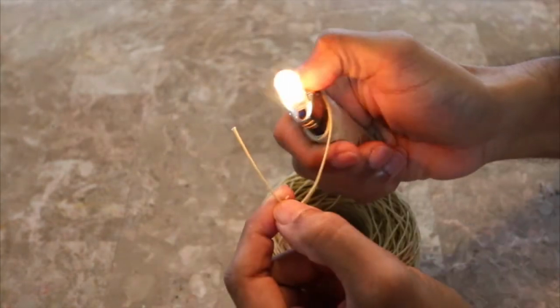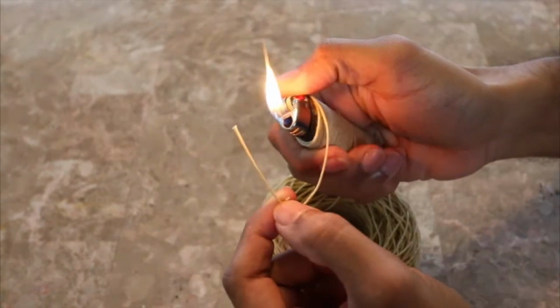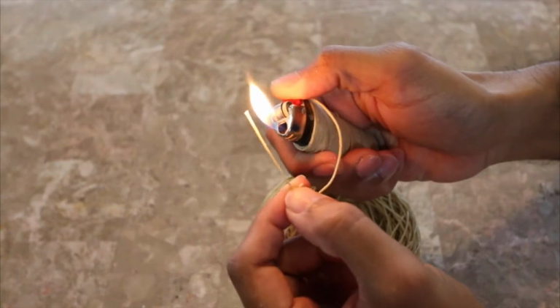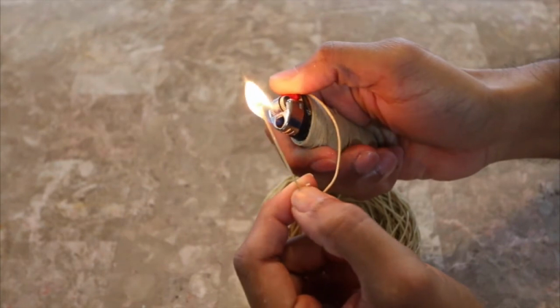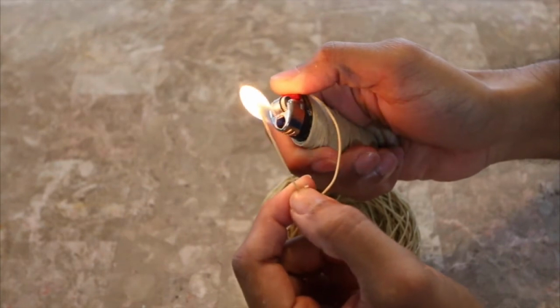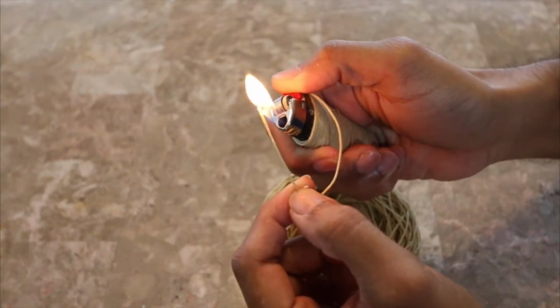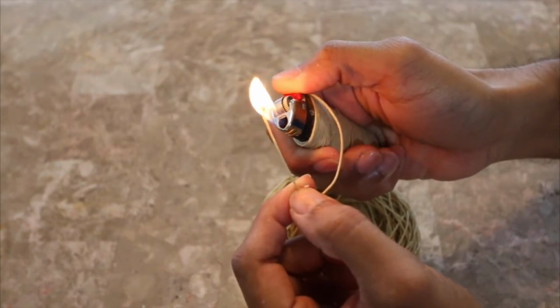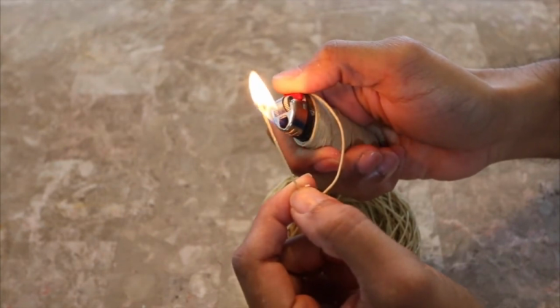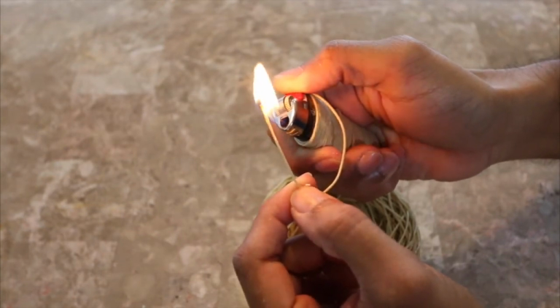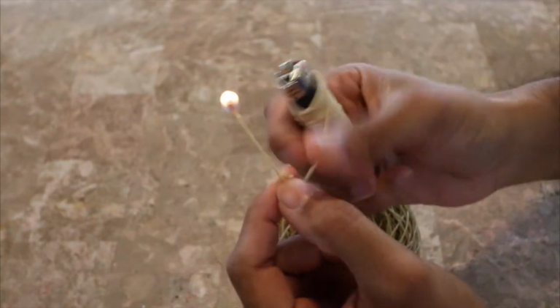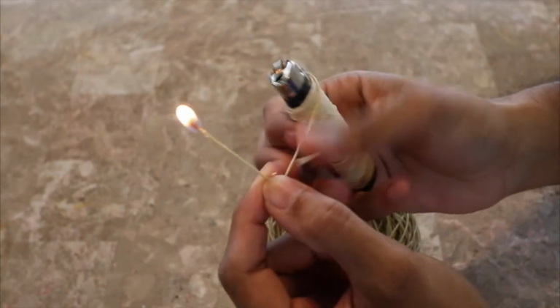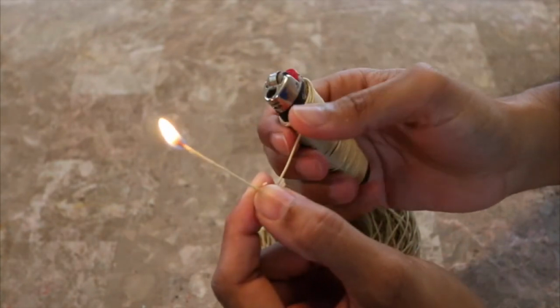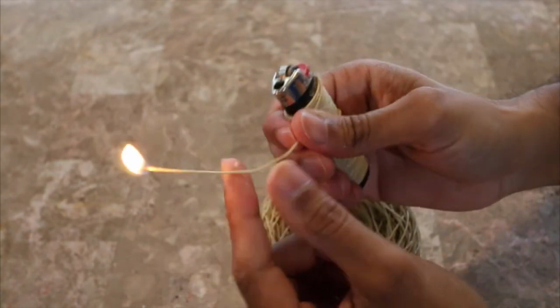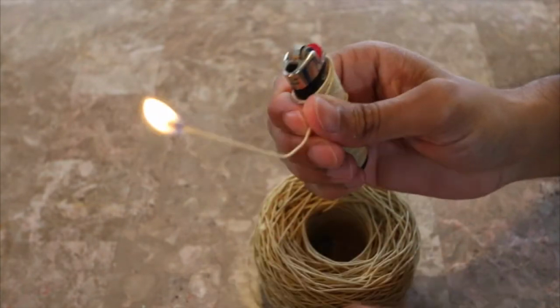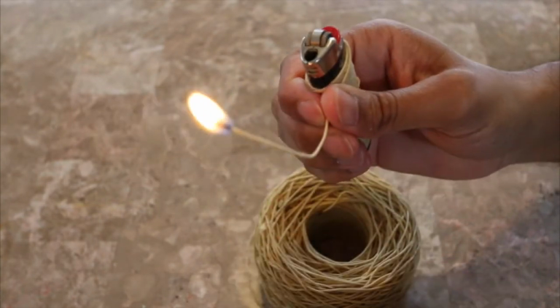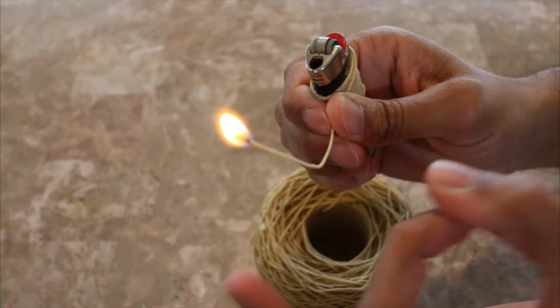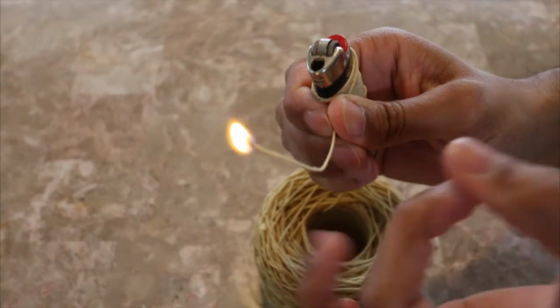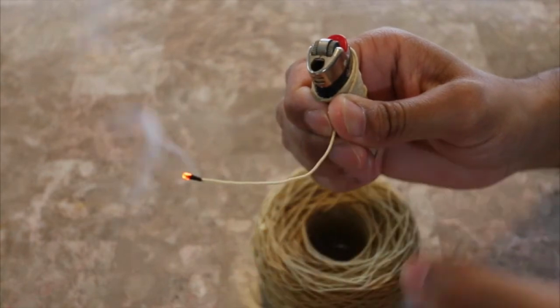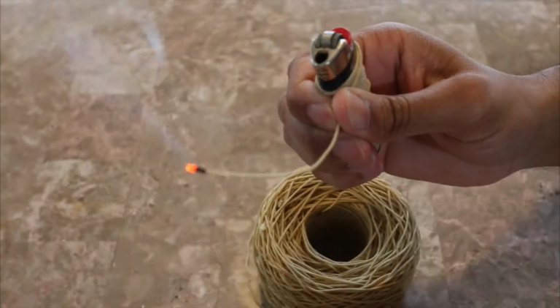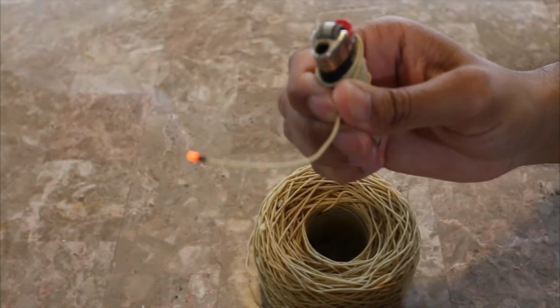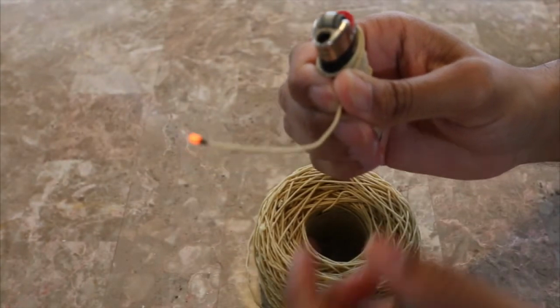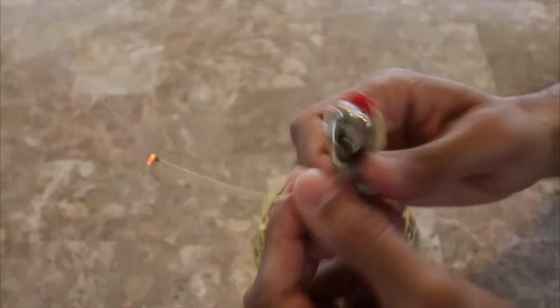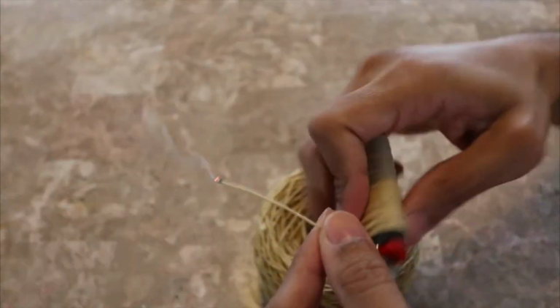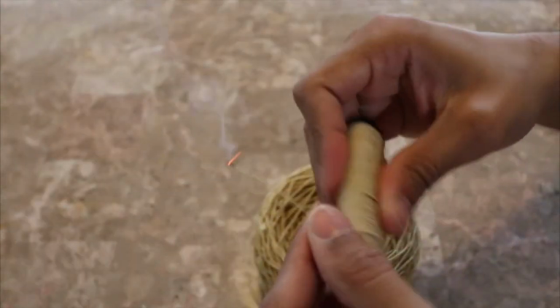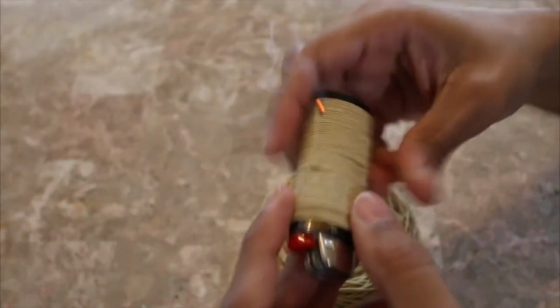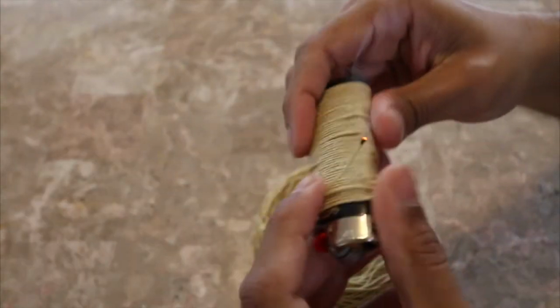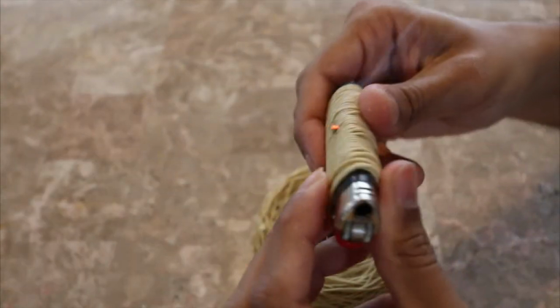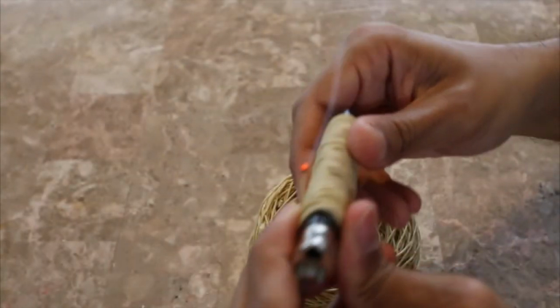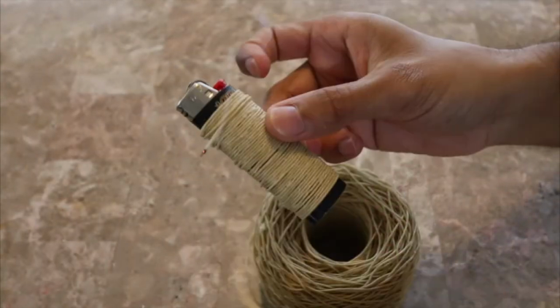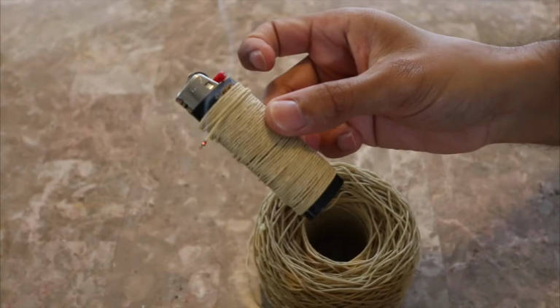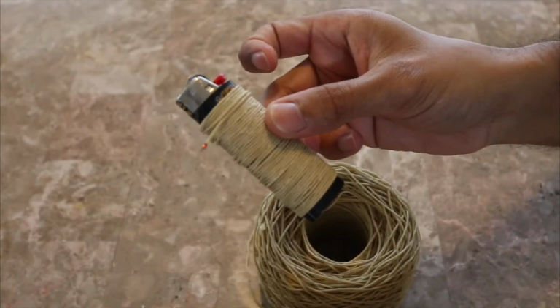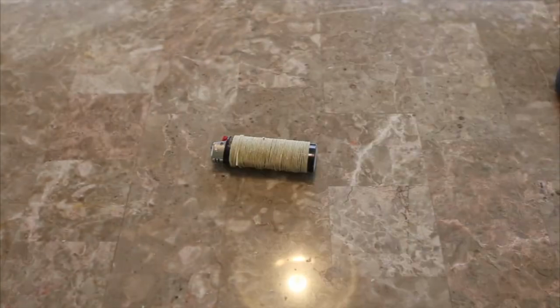The hemp wick will eliminate the butane taste you get when using a lighter. When finished, wrap the end of the hemp wick around the lighter.